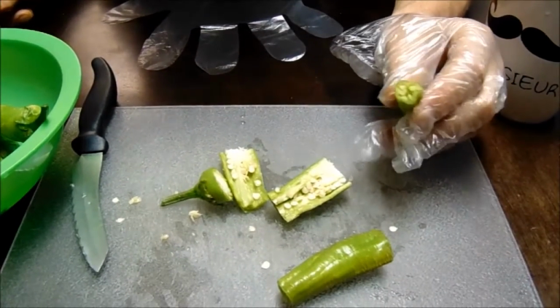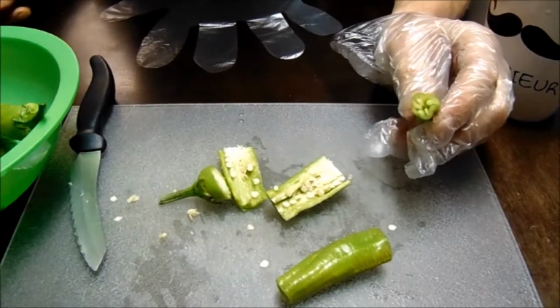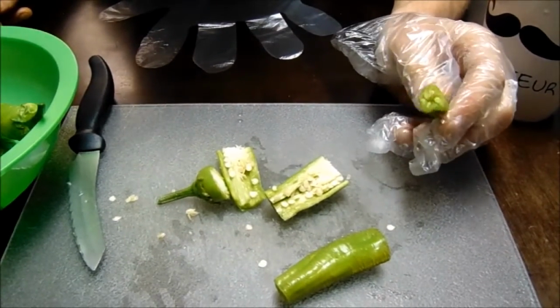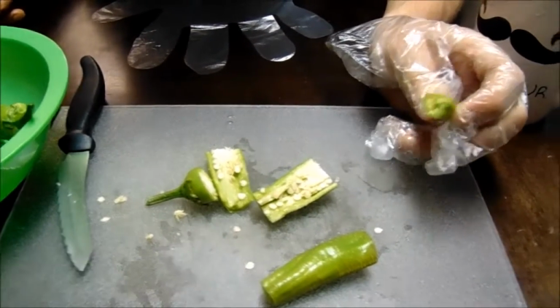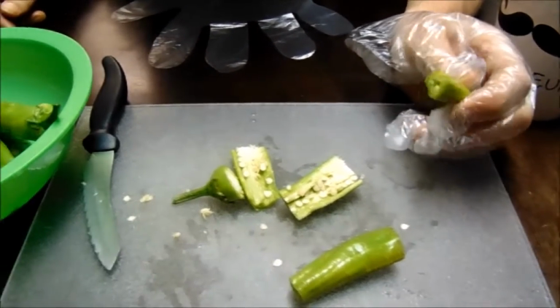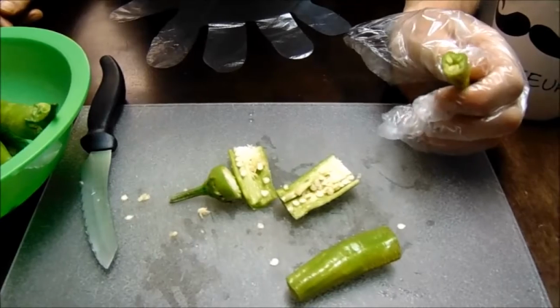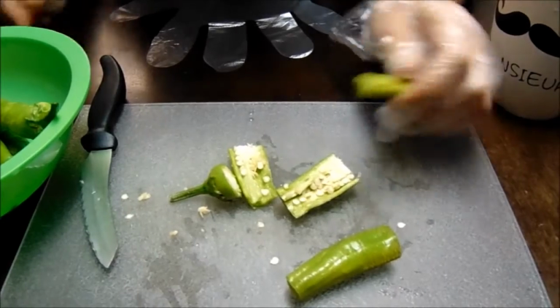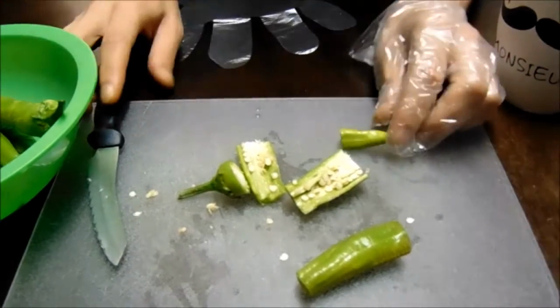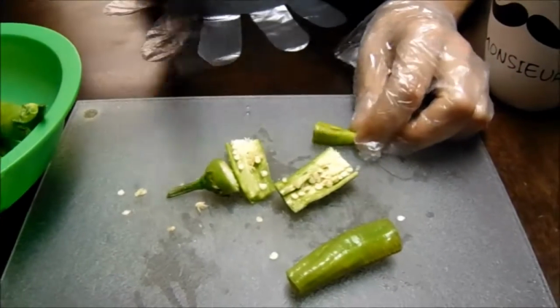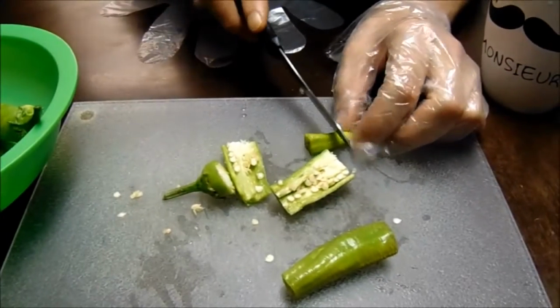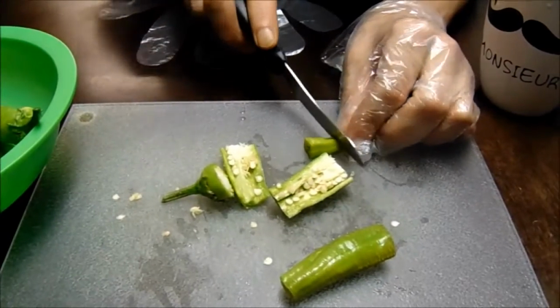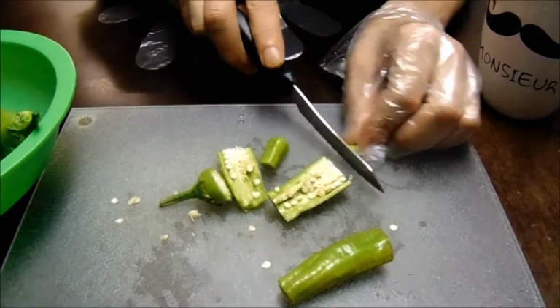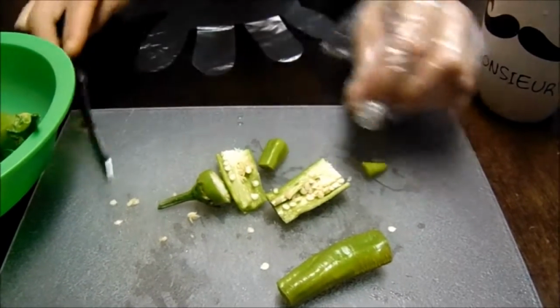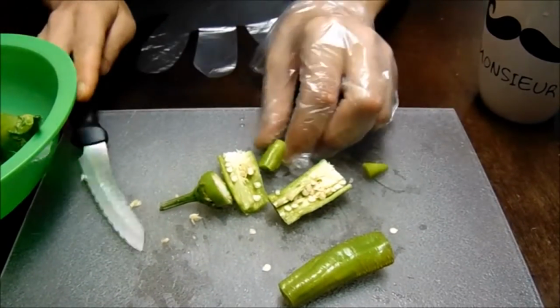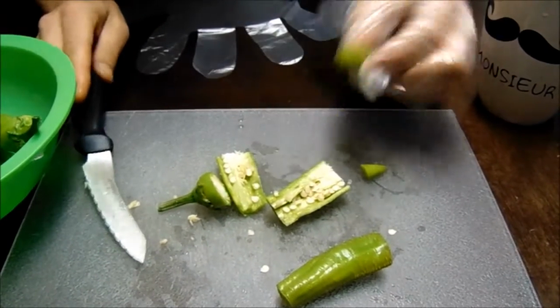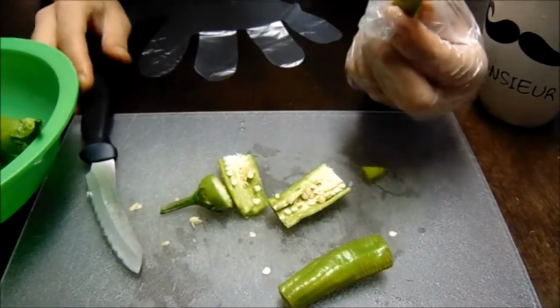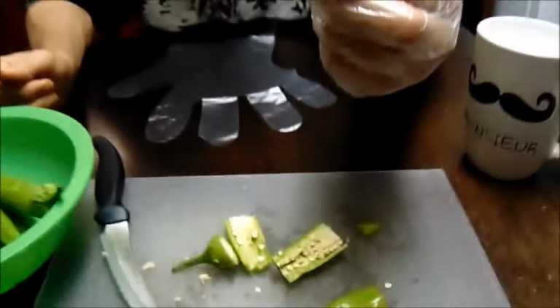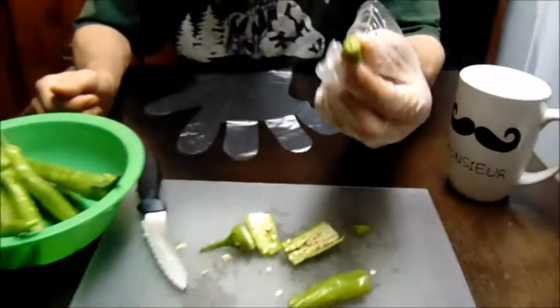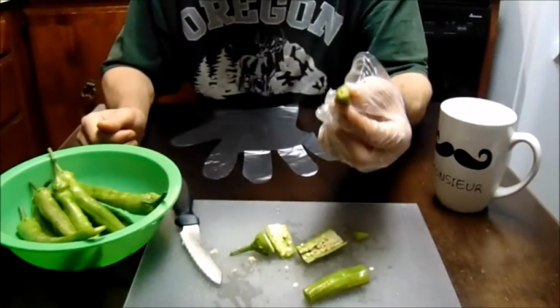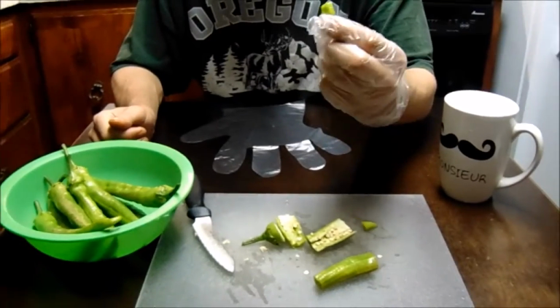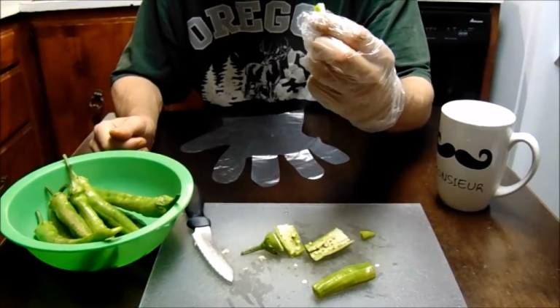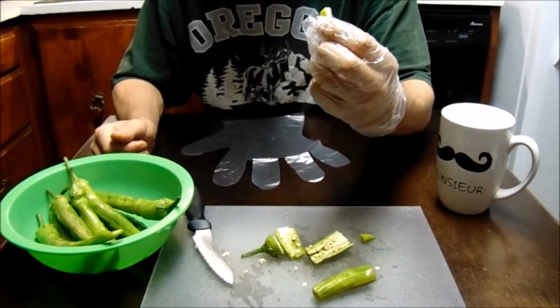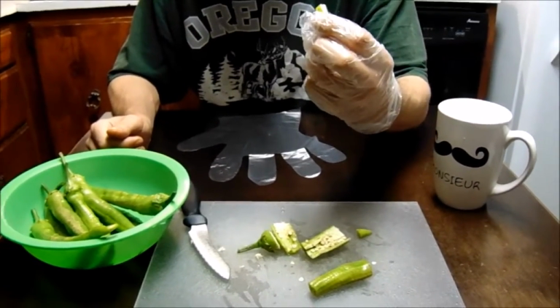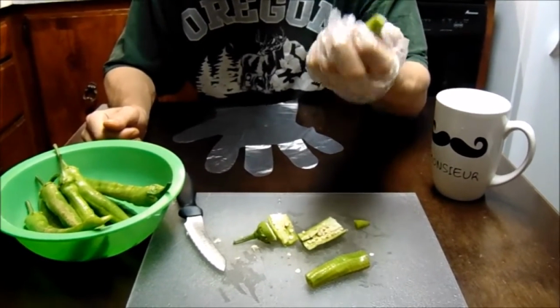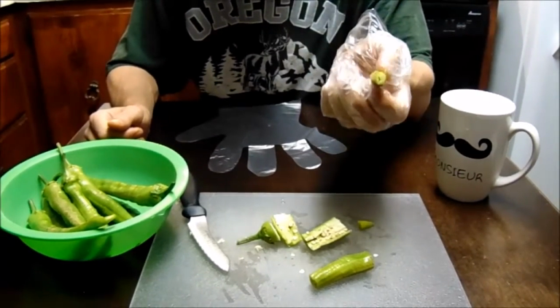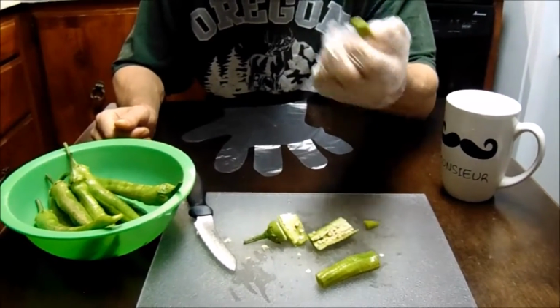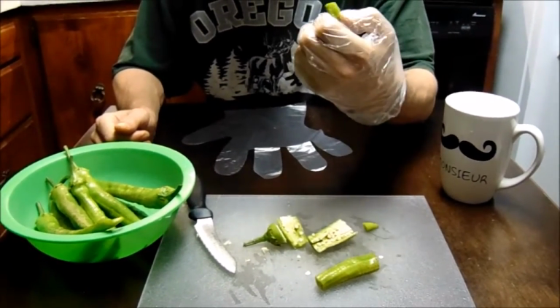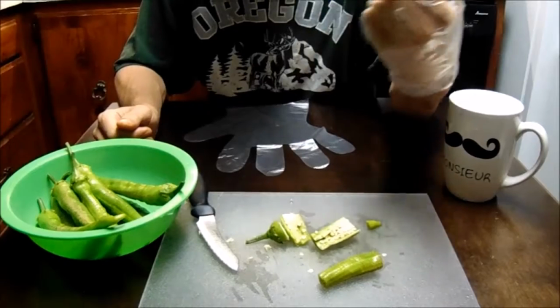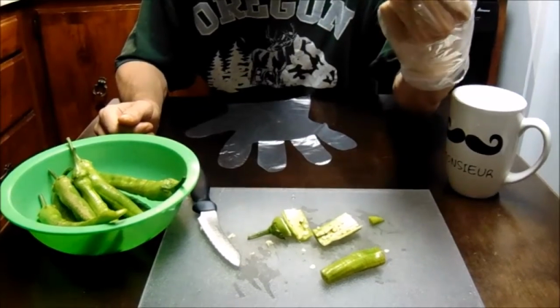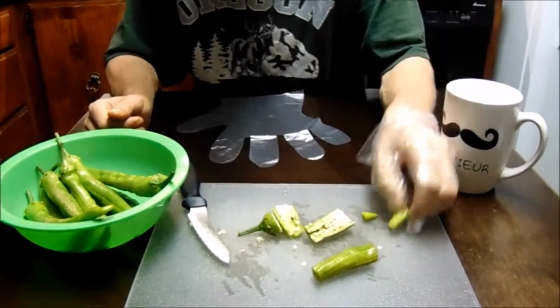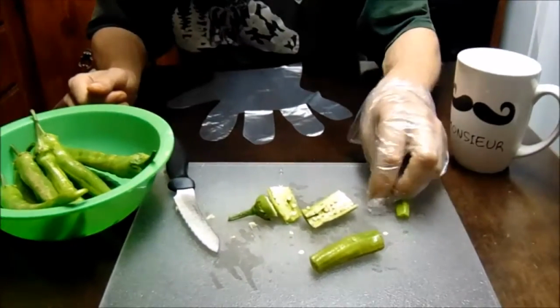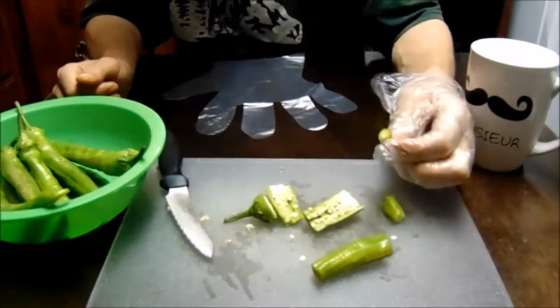I haven't heard a lot about these and don't know many people who have tried them. That's a big piece — it still has a few seeds near the bottom, and lots of pith through the whole thing all the way to the bottom.